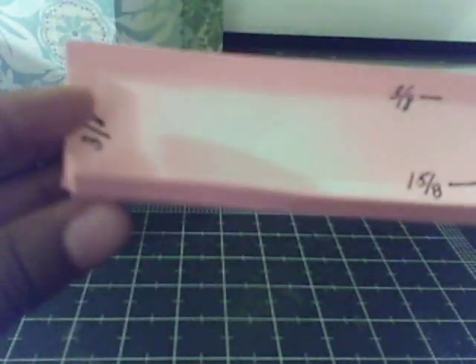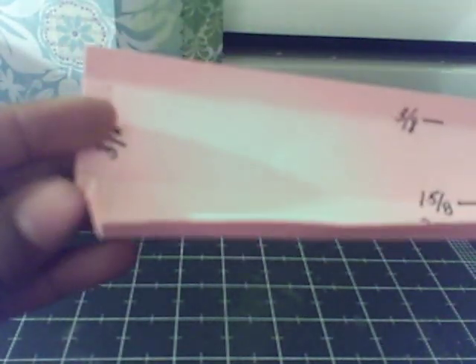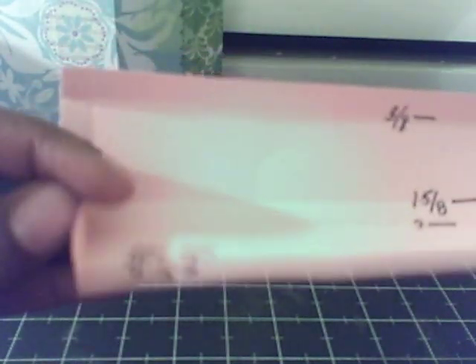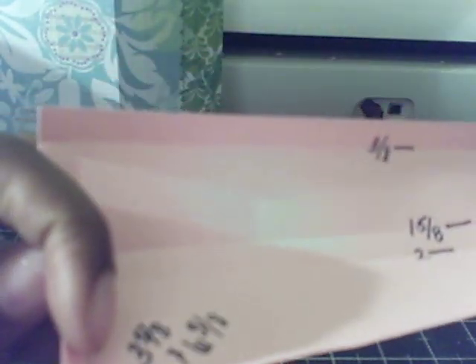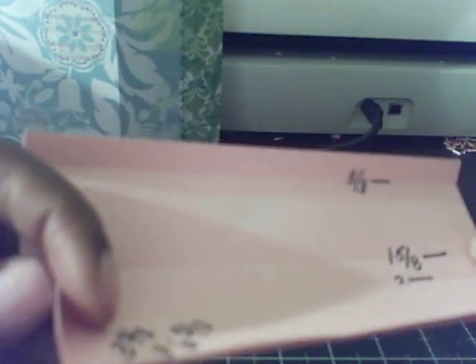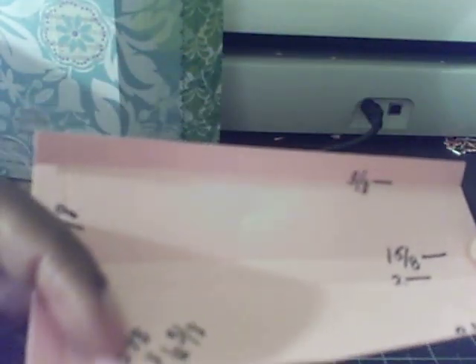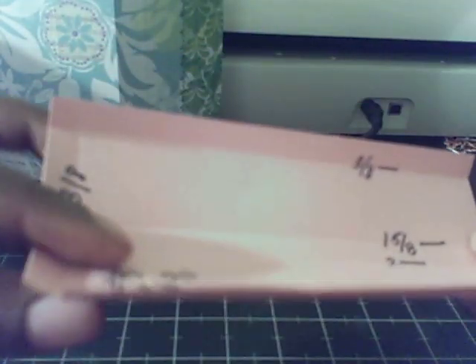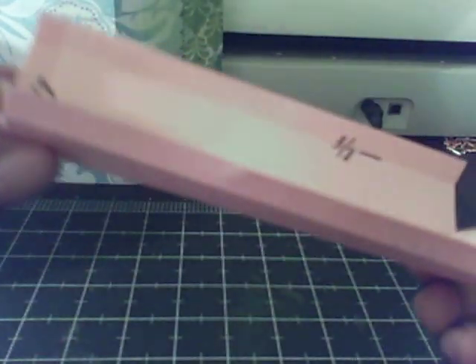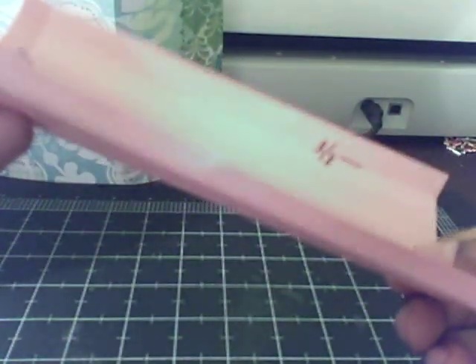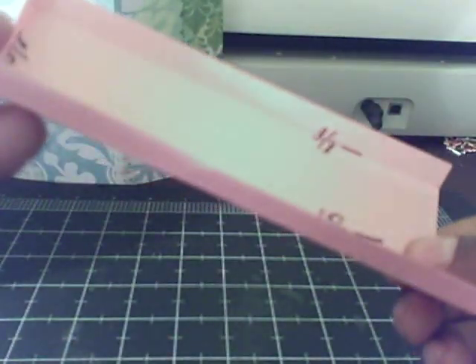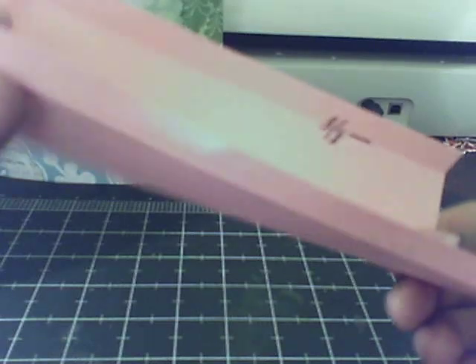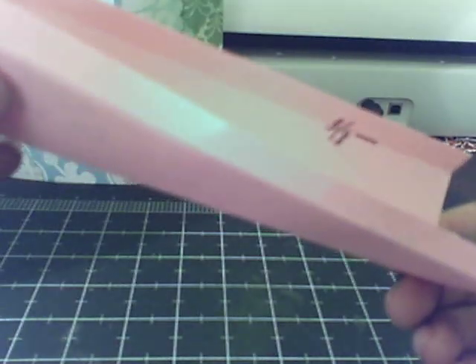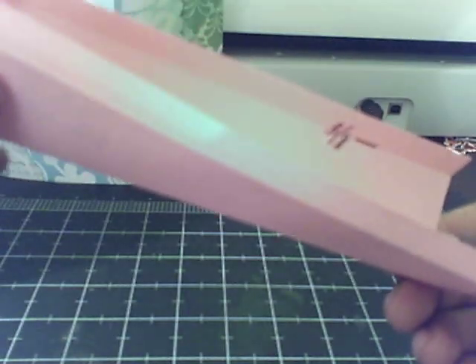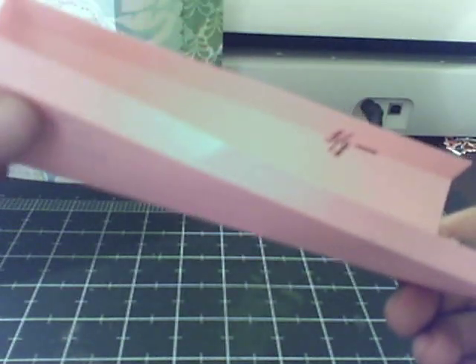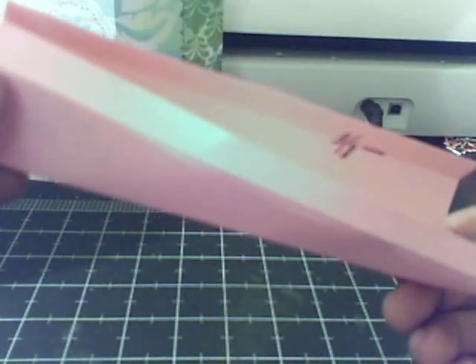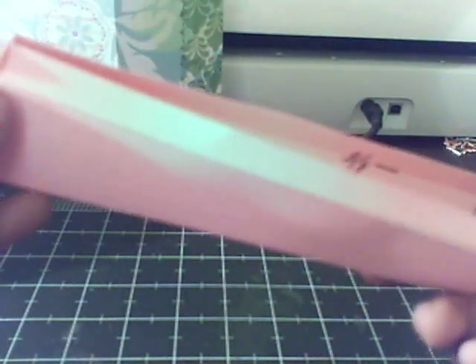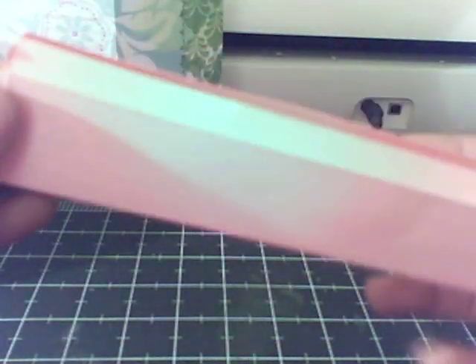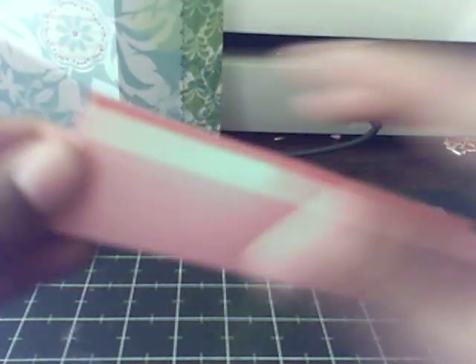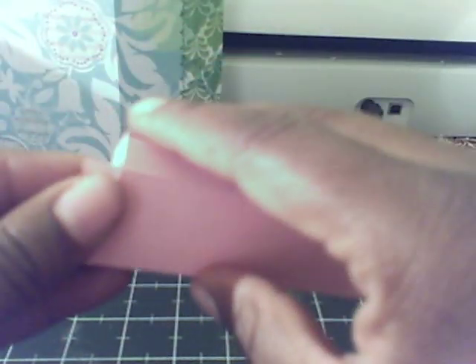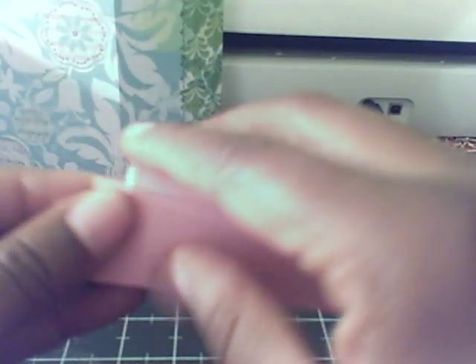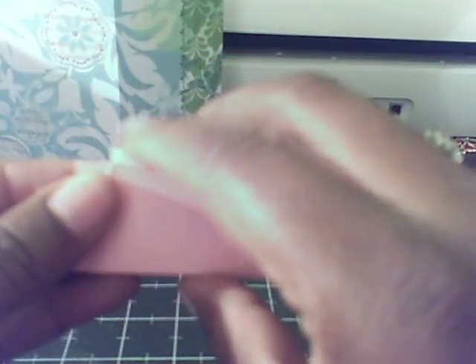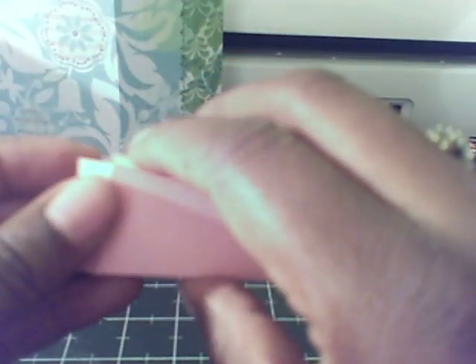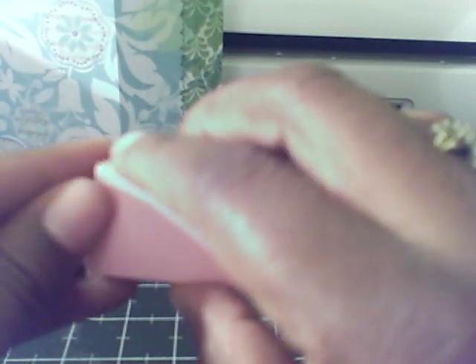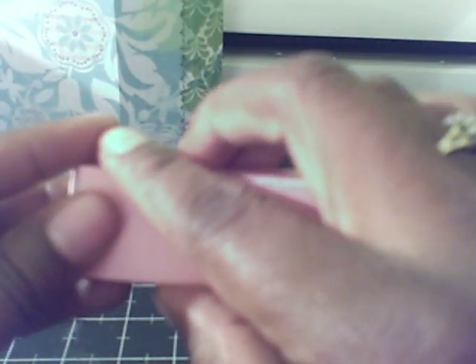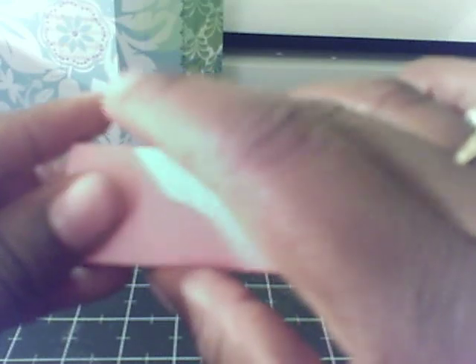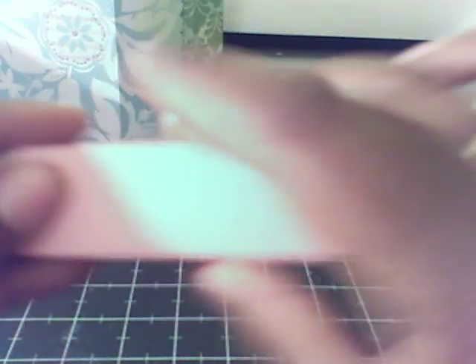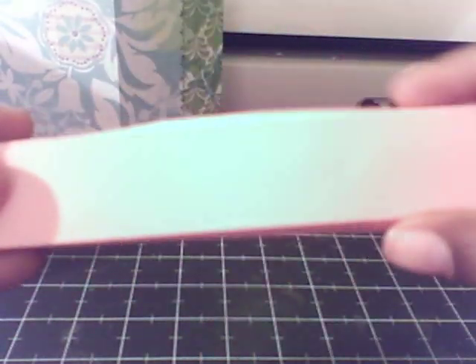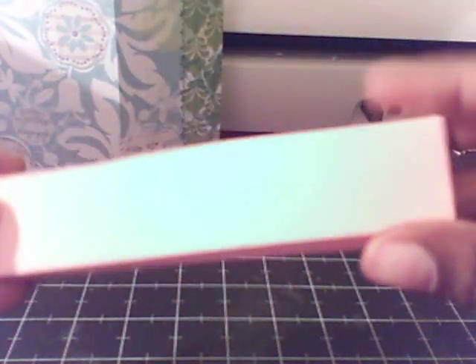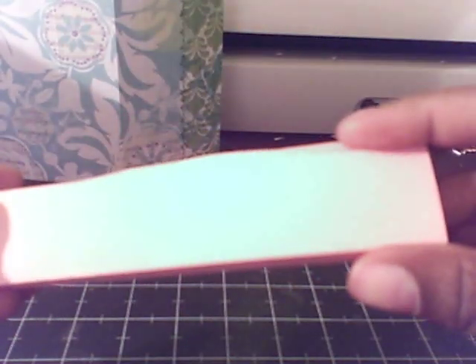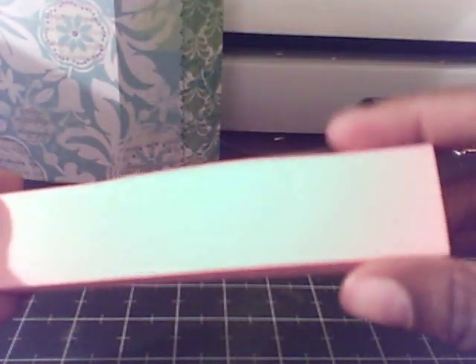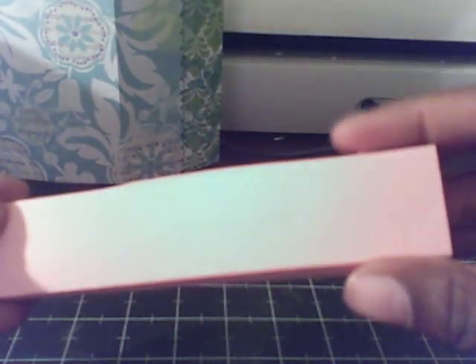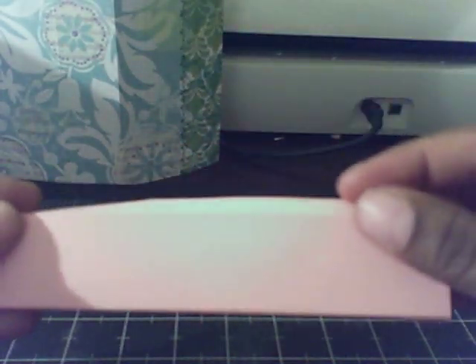When you fold on your score lines, you get this box here.